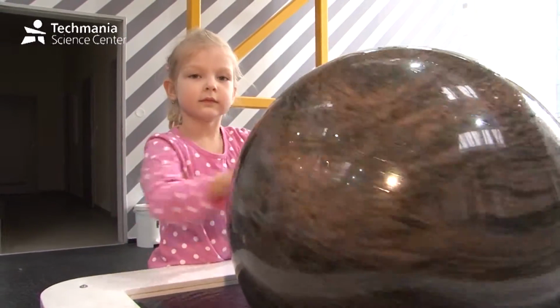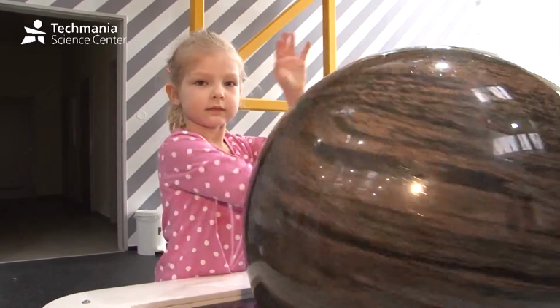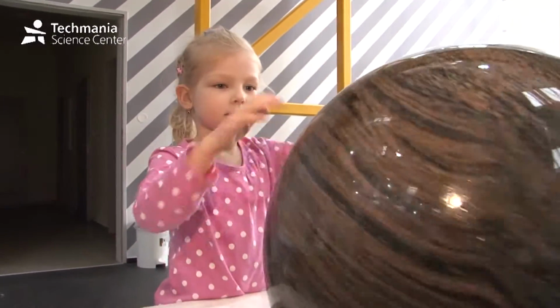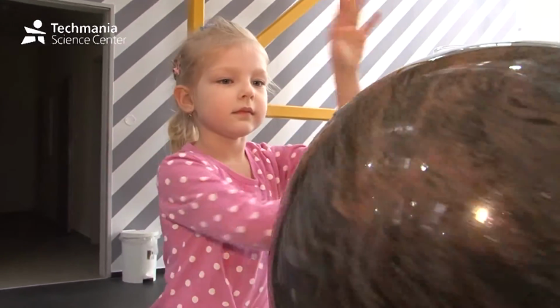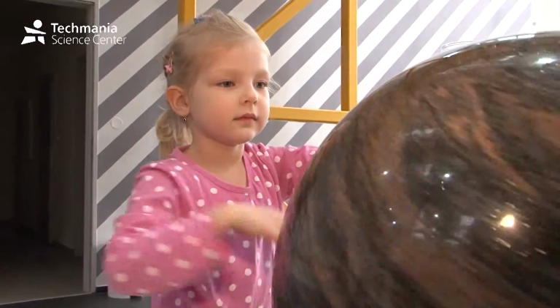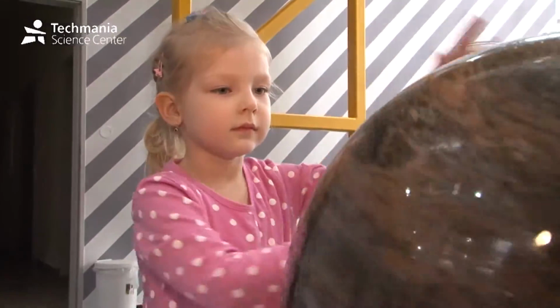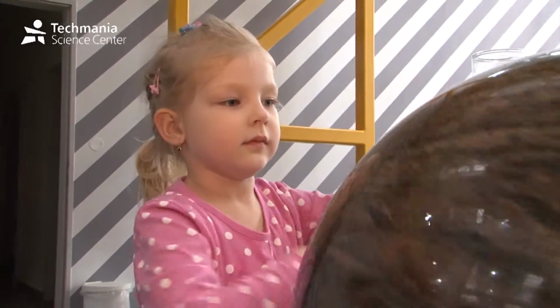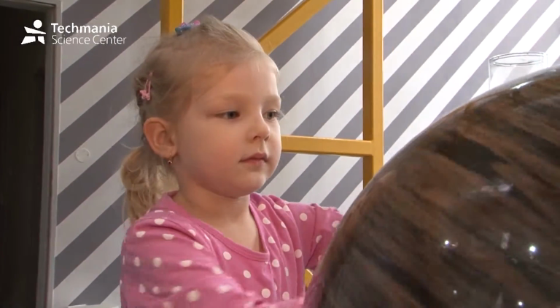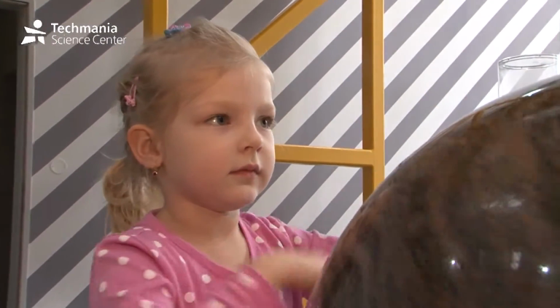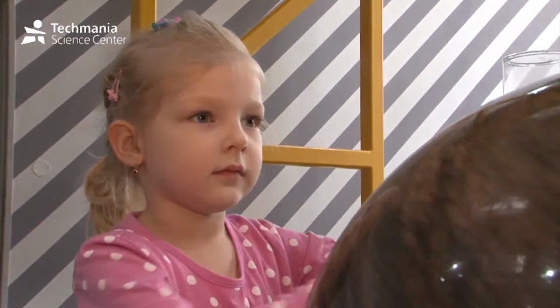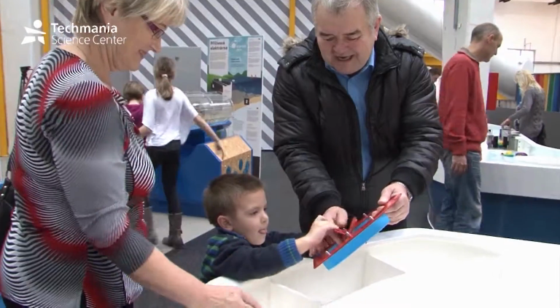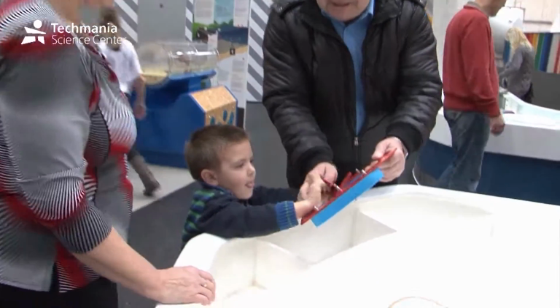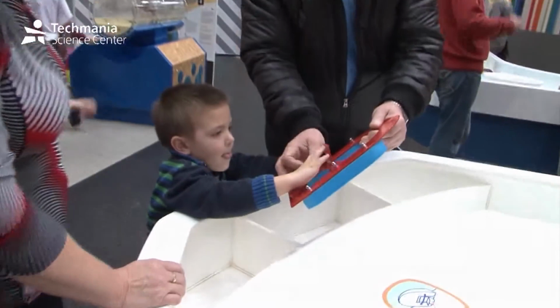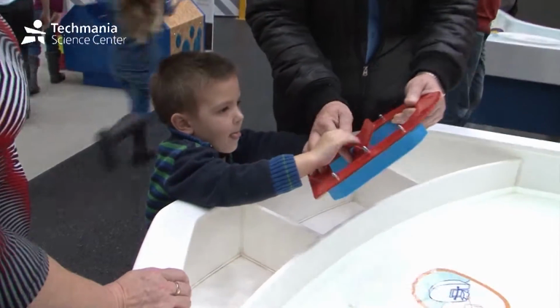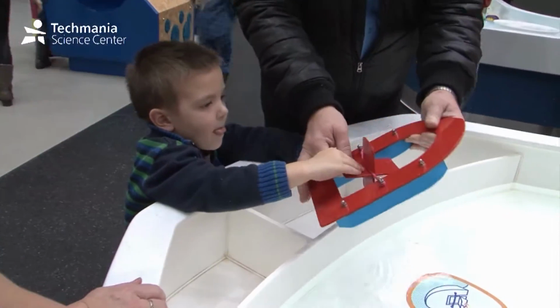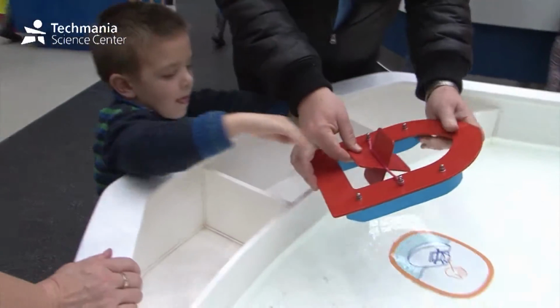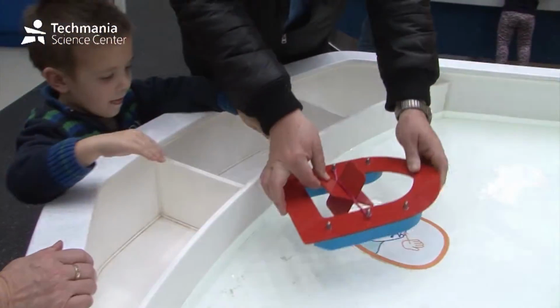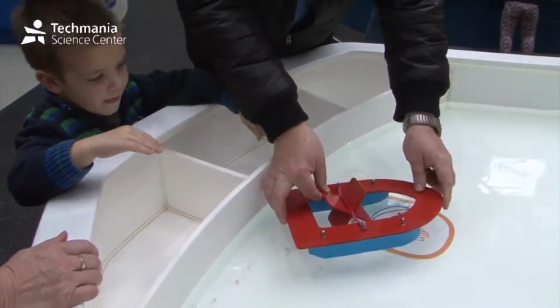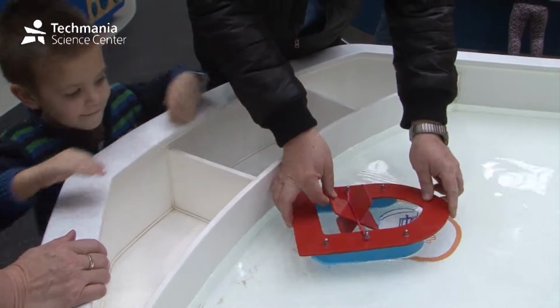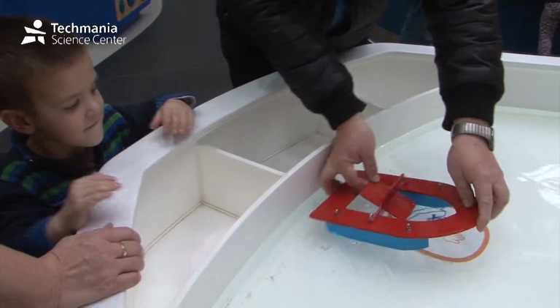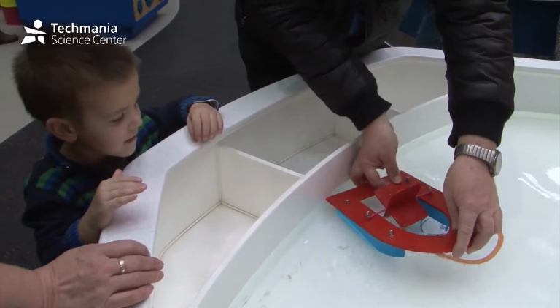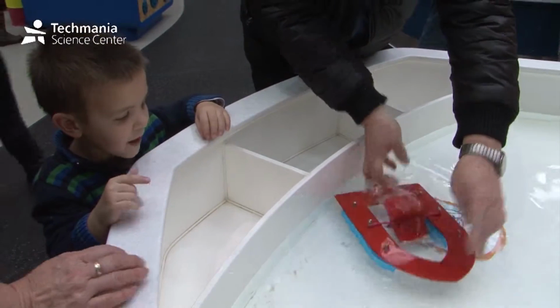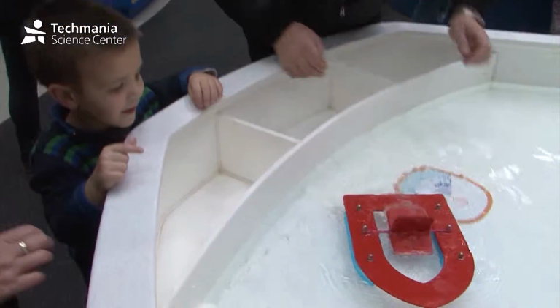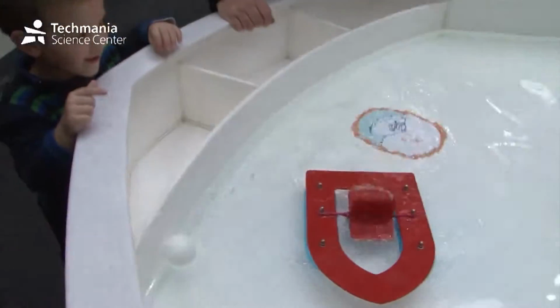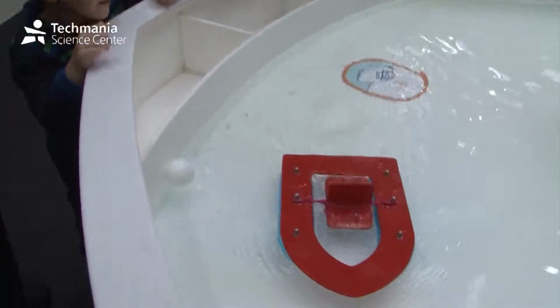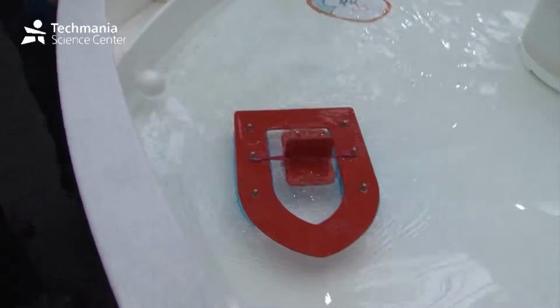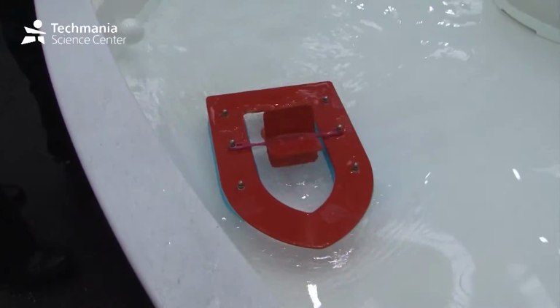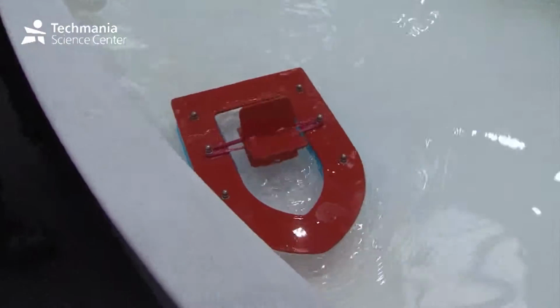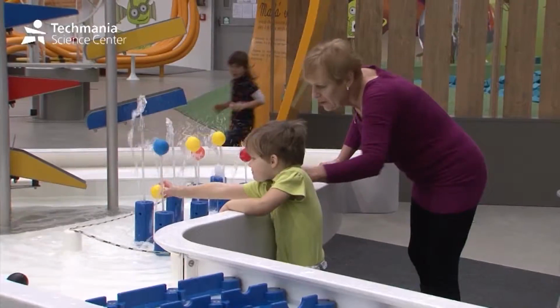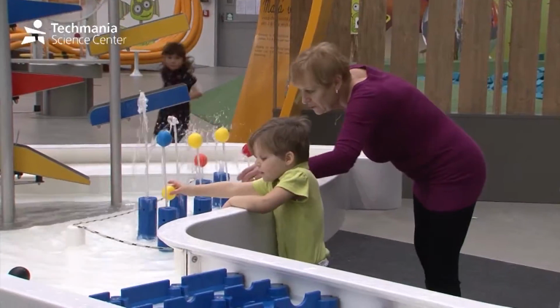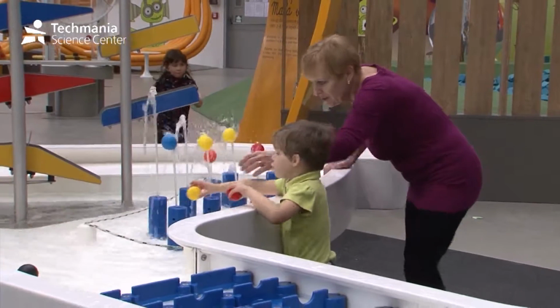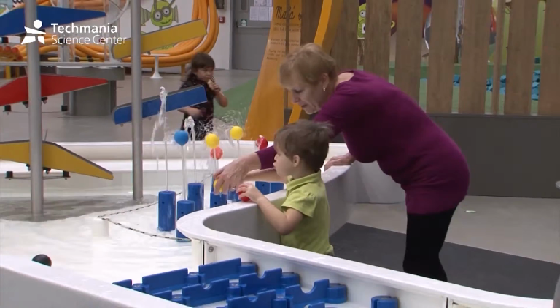The Water World Exhibition is open to everyone who is not afraid to dip into the world of water. It takes place in a 300 square meter area and is an interesting addition to elementary and secondary school curriculum.